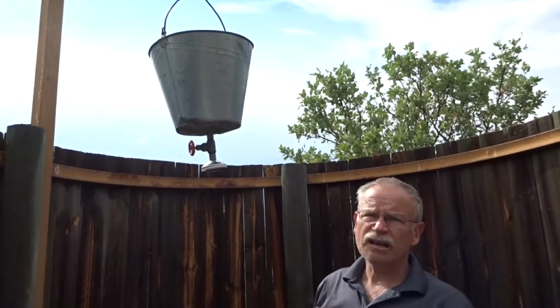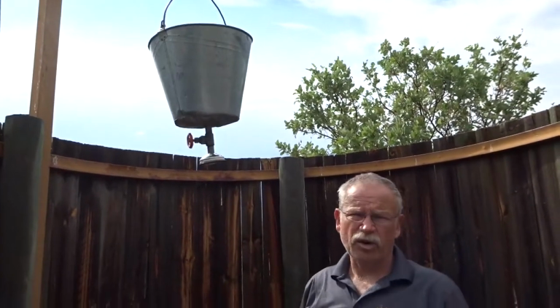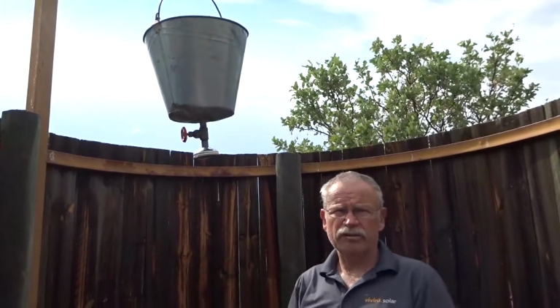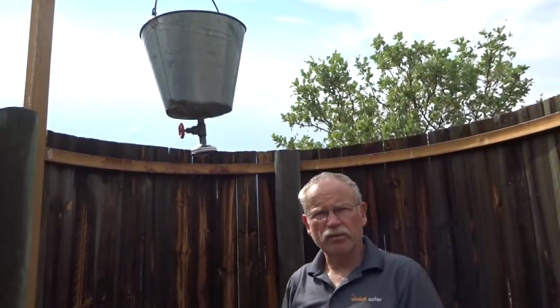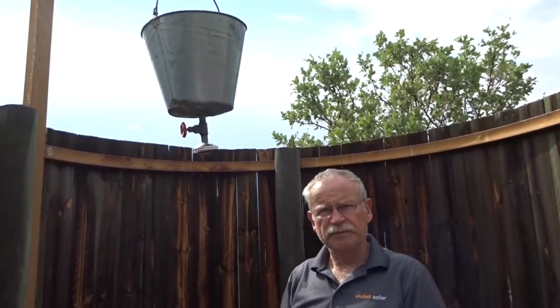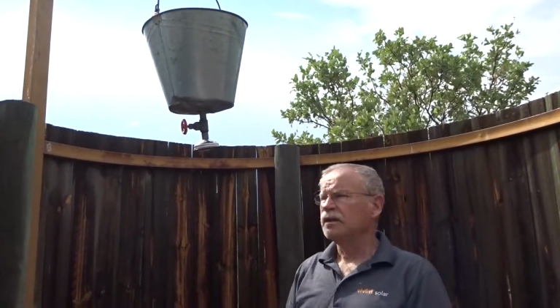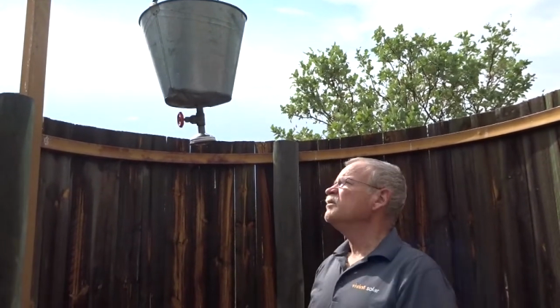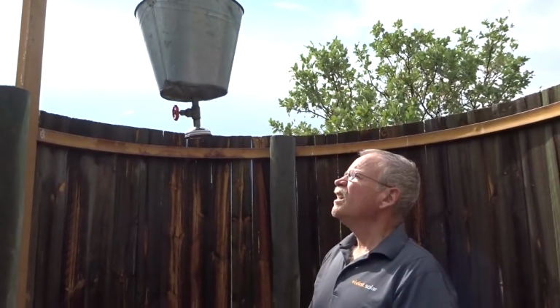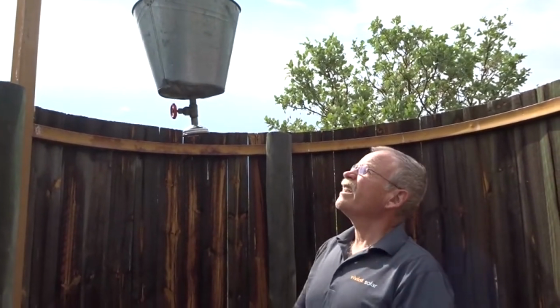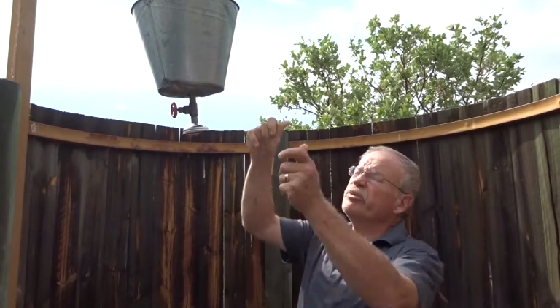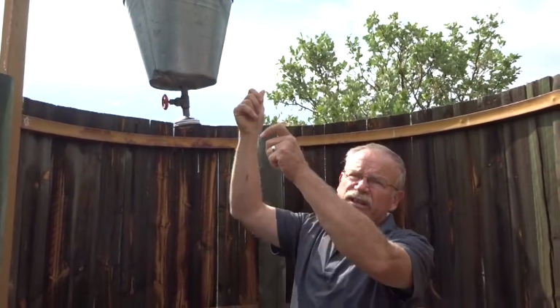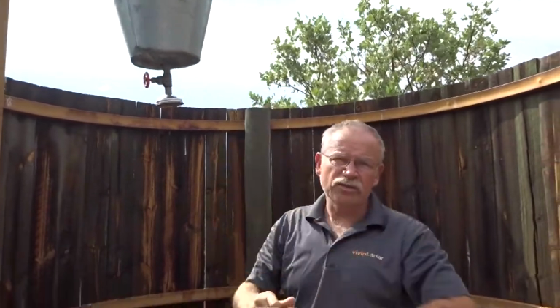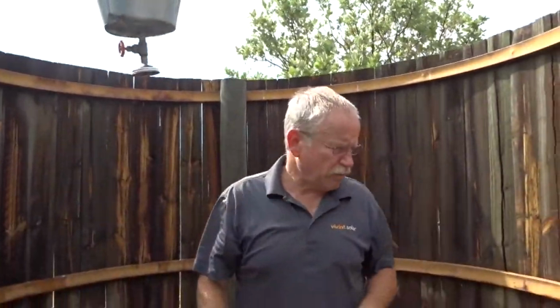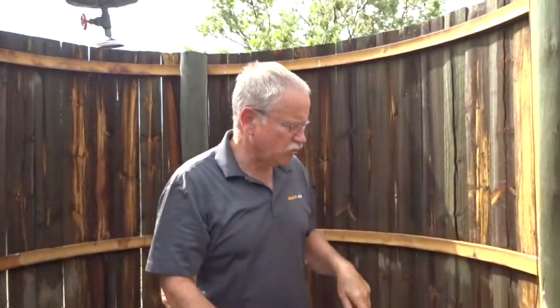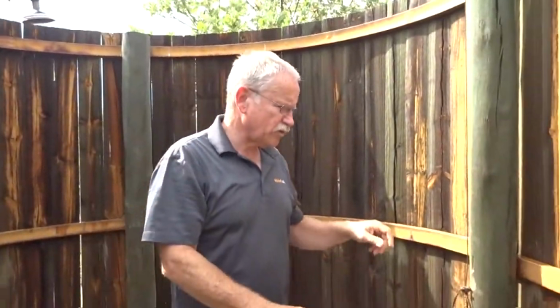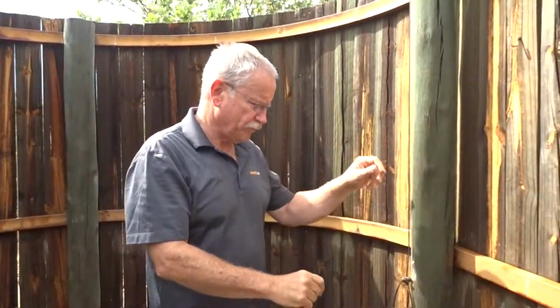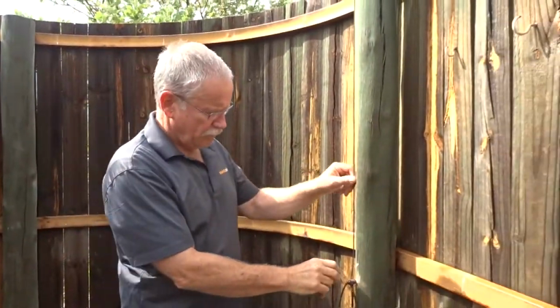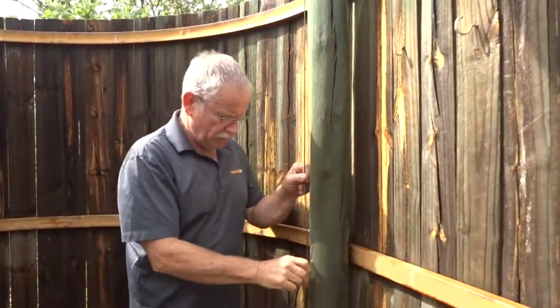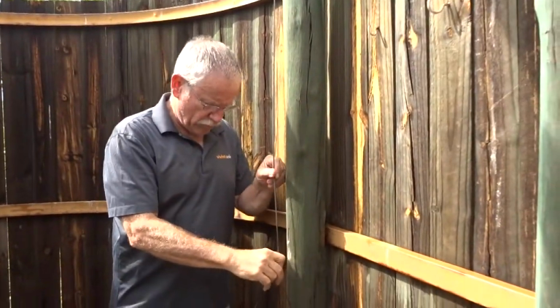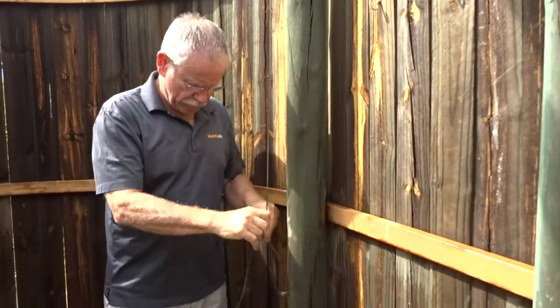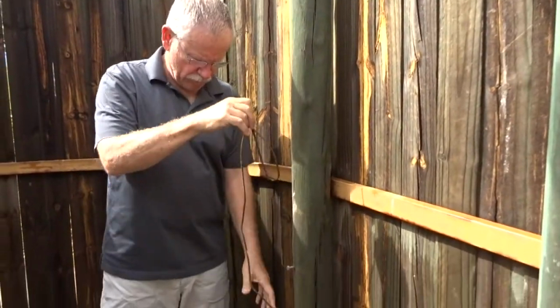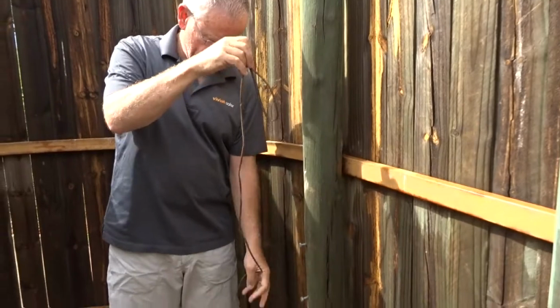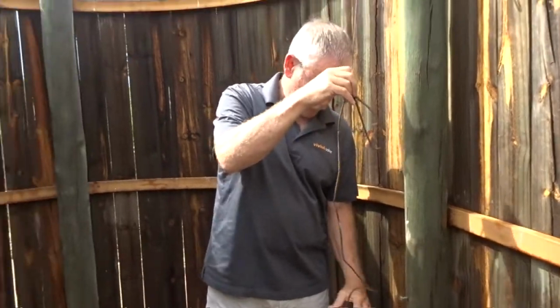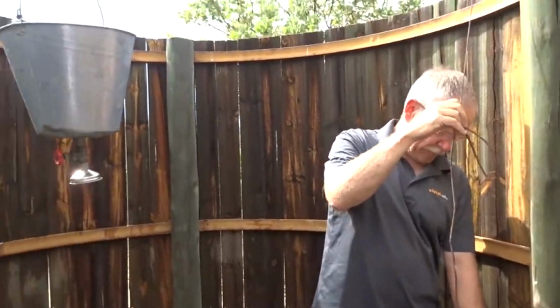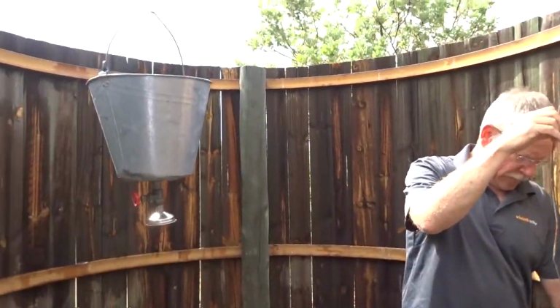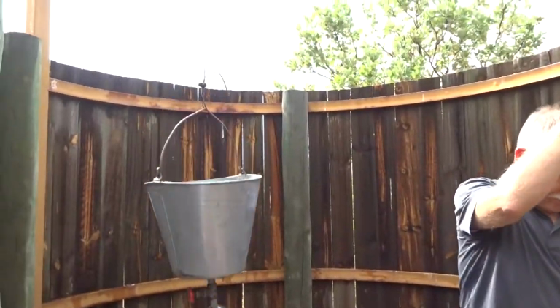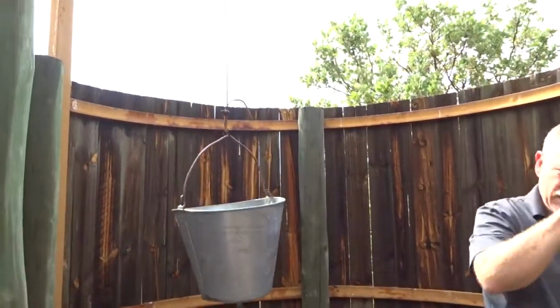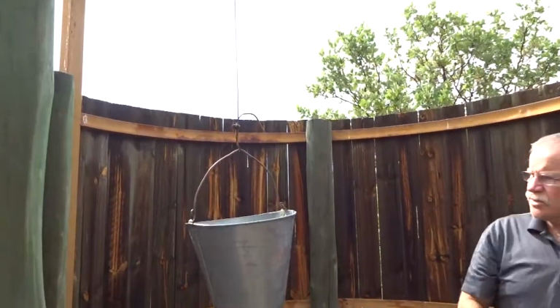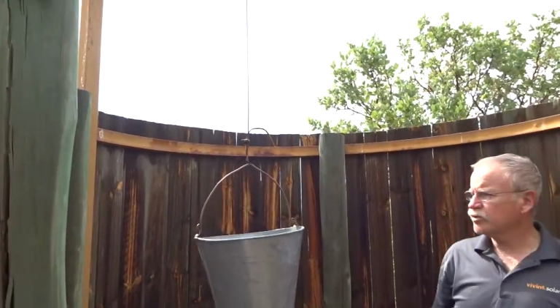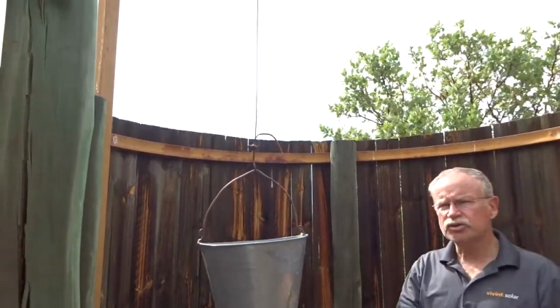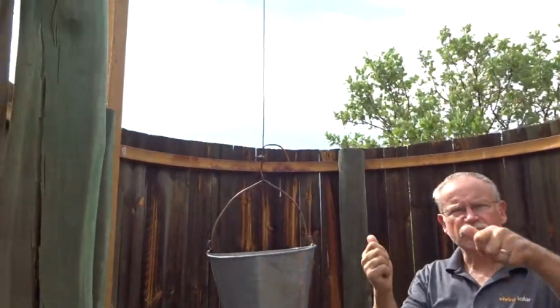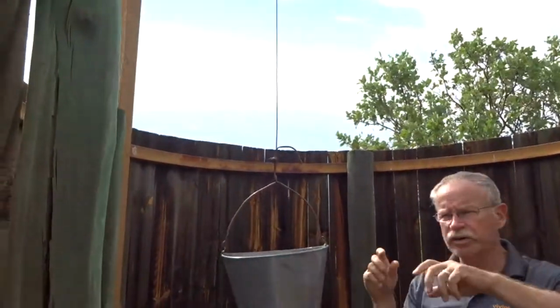It does not come with water — you have to provide the water. It's kind of high to put it in, so they've come up with this unique system of lowering your bucket shower so you can put your necessary water in there.